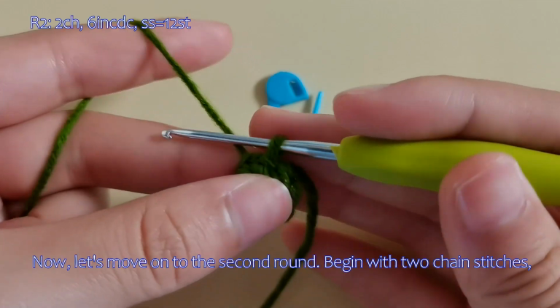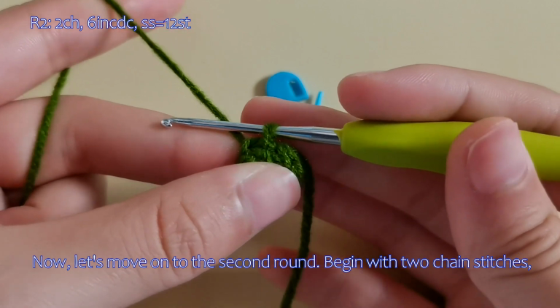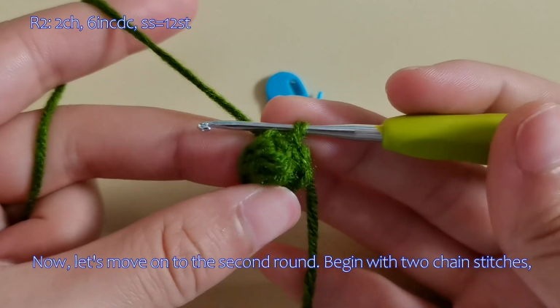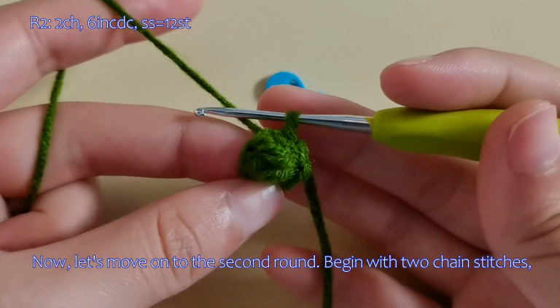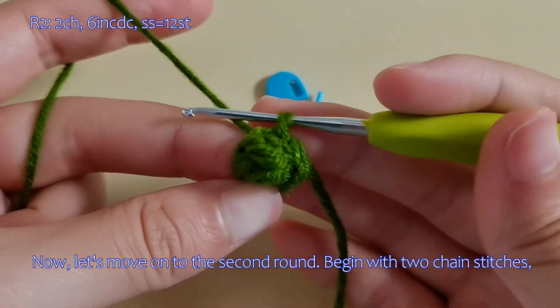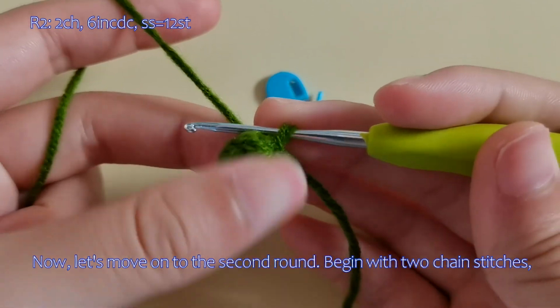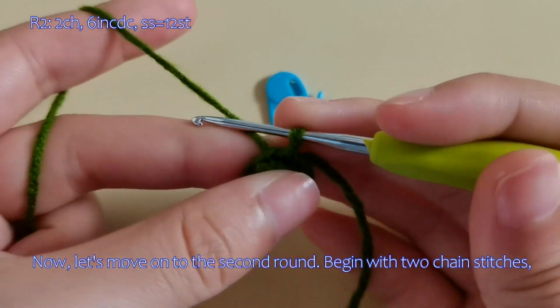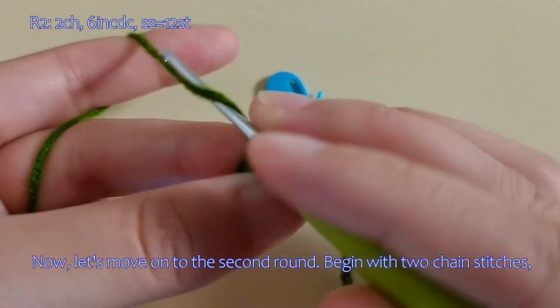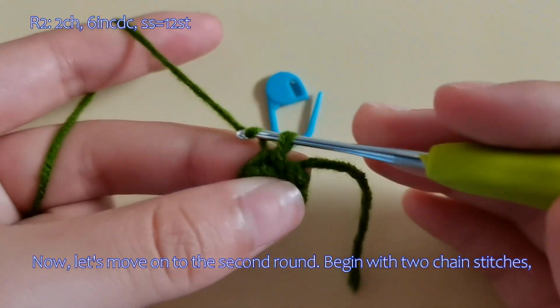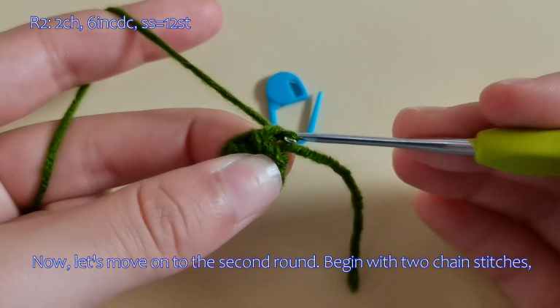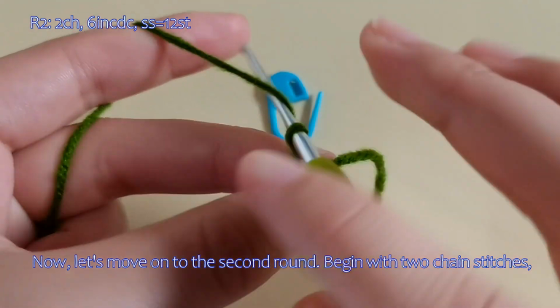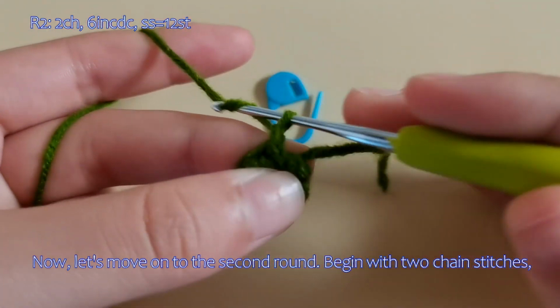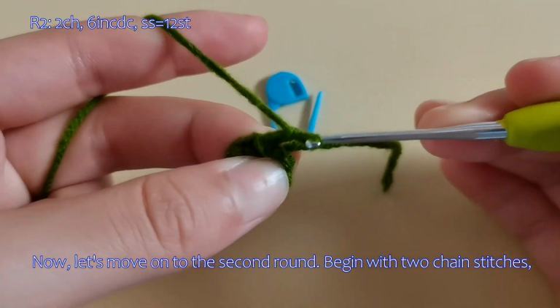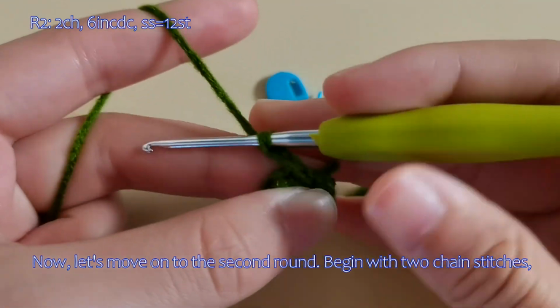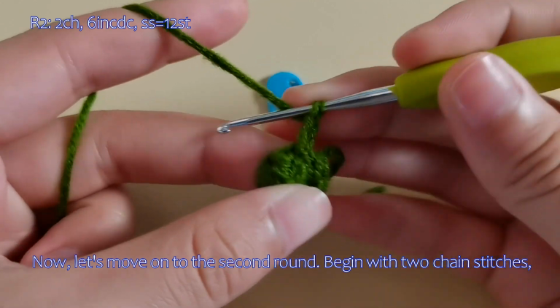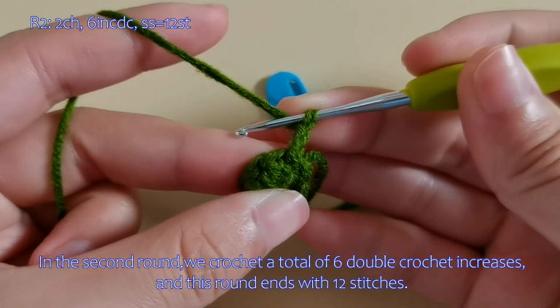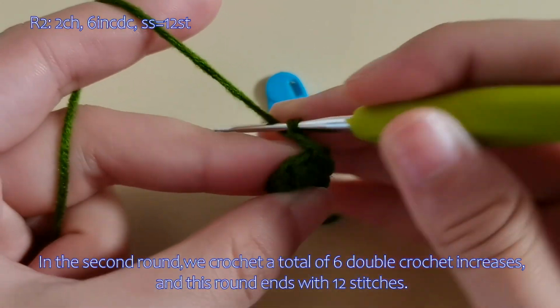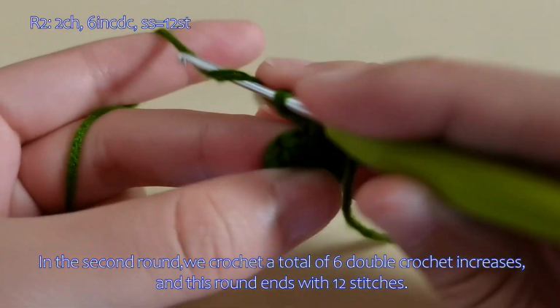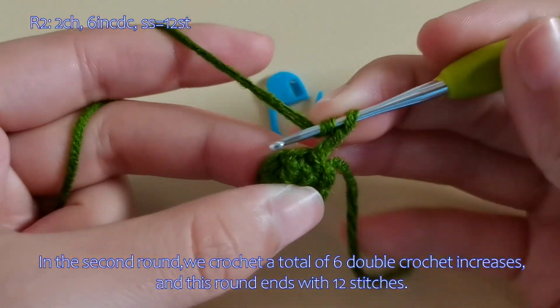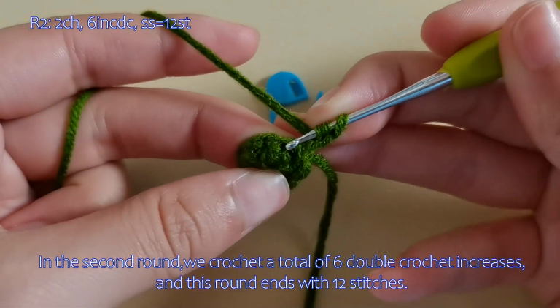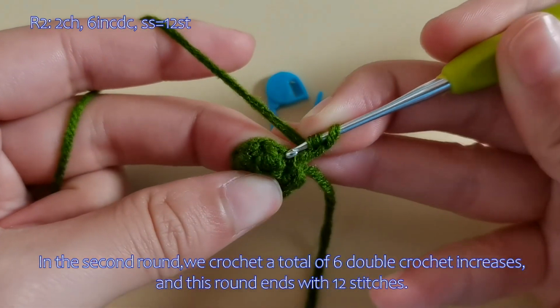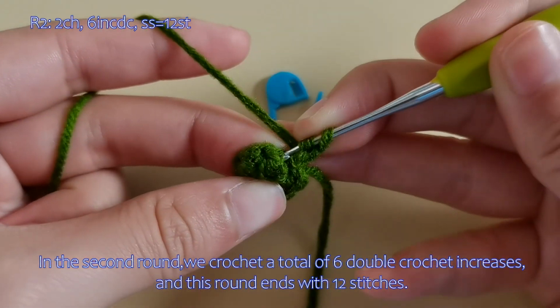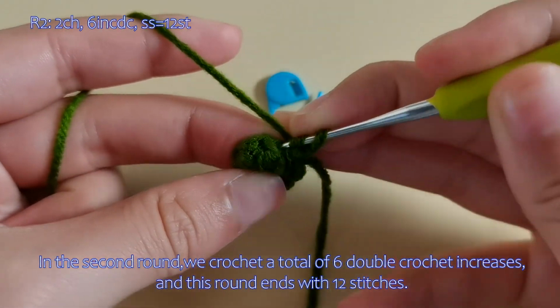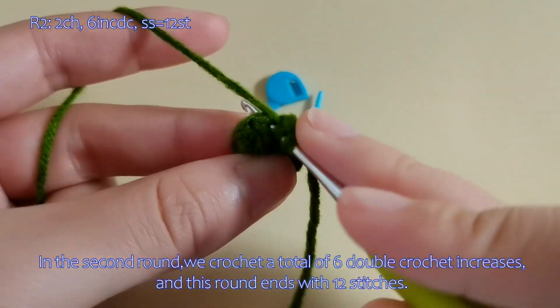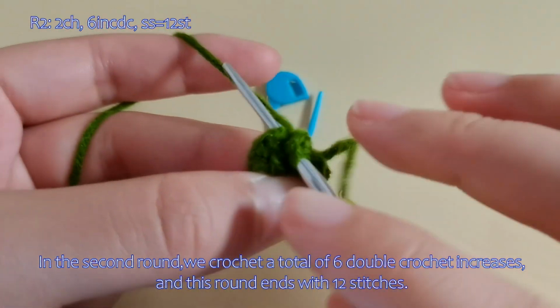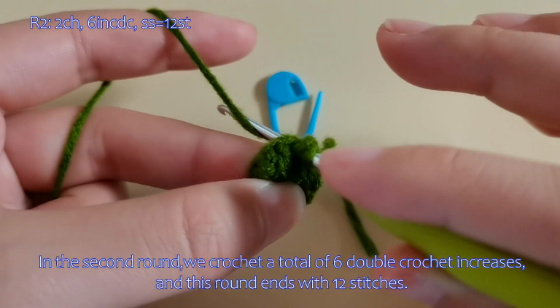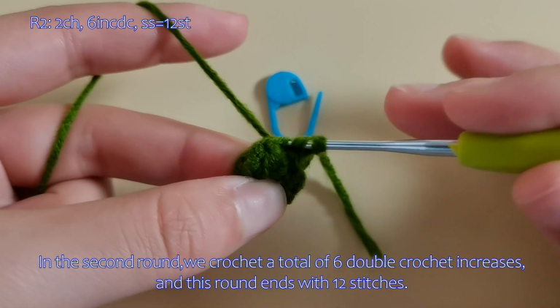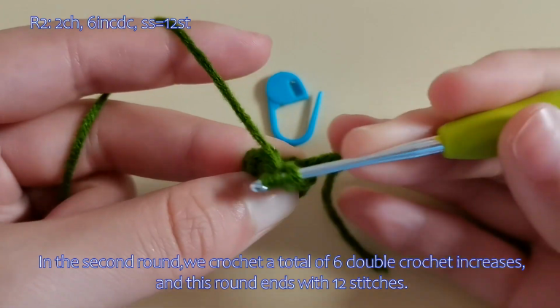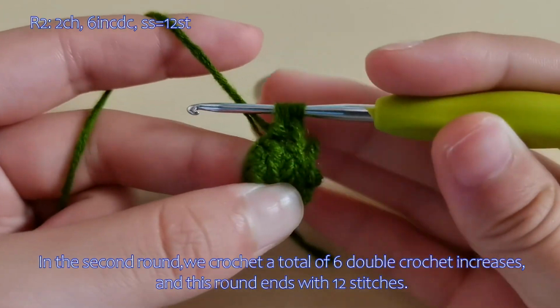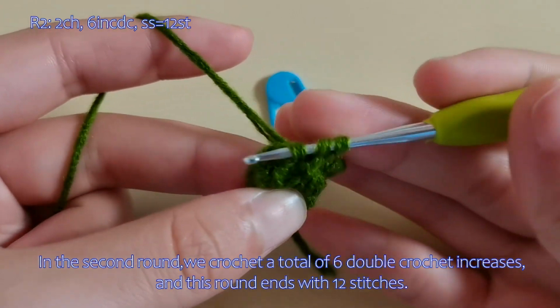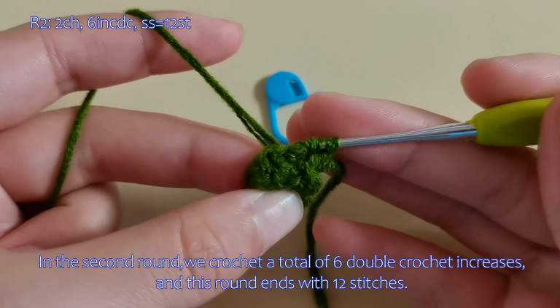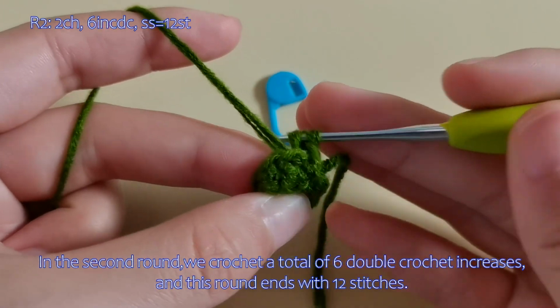Now, let's move on to the second round. Begin with two chain stitches. In the second round, we crochet a total of six double crochet increases. This round ends with 12 stitches.